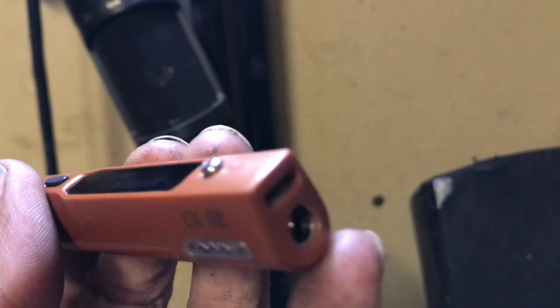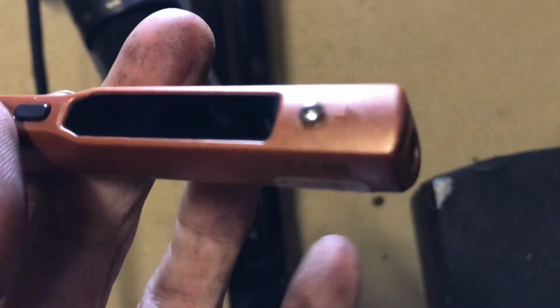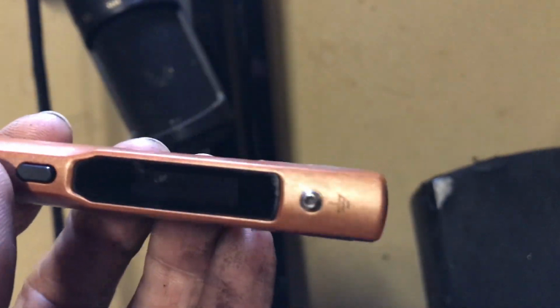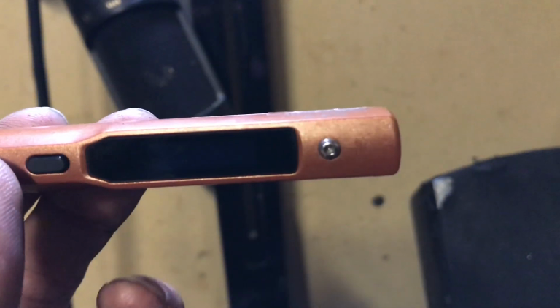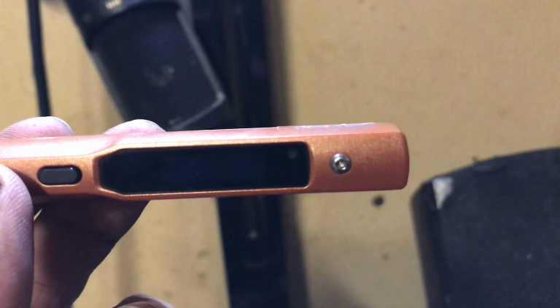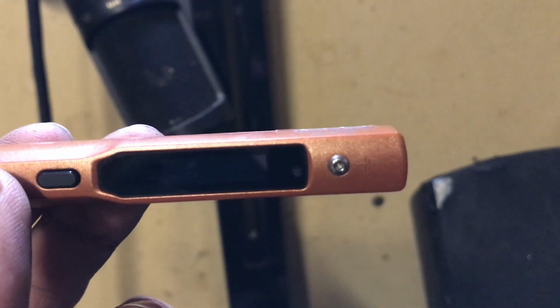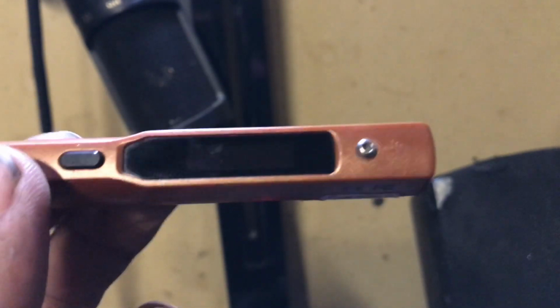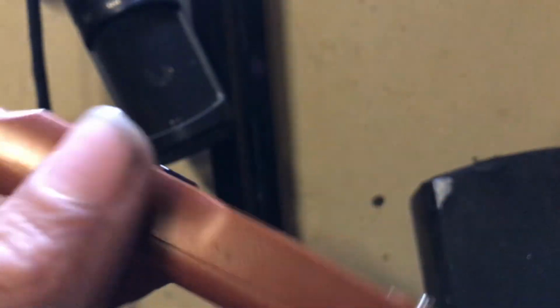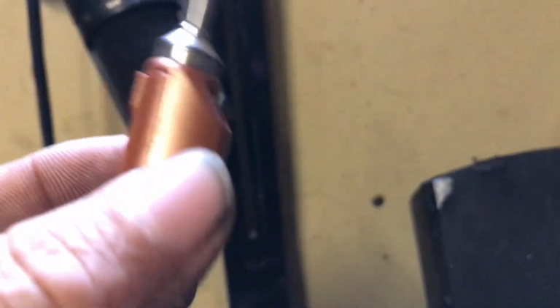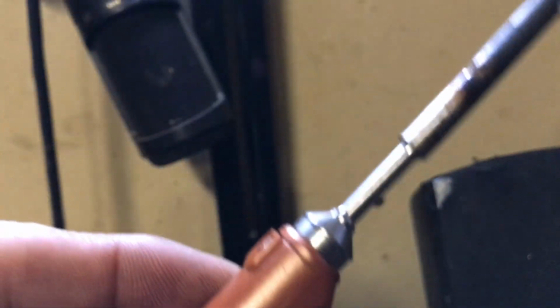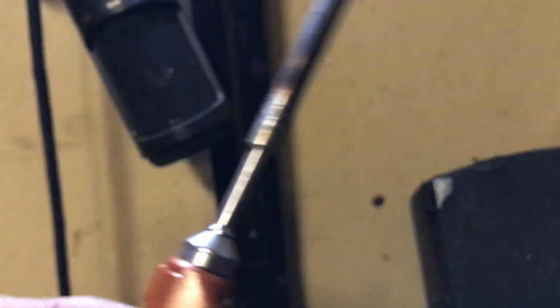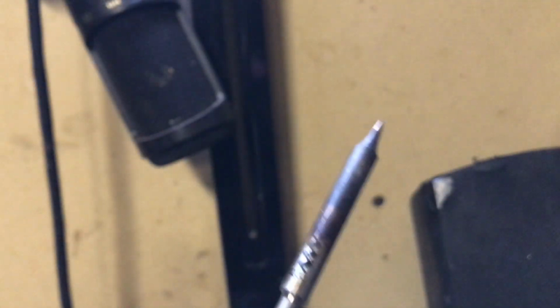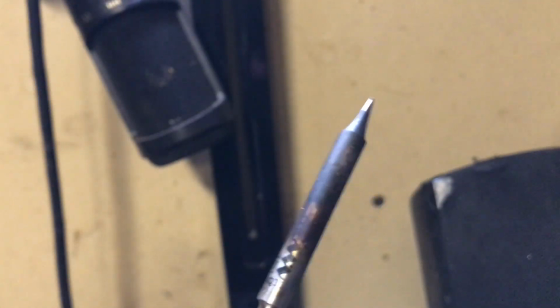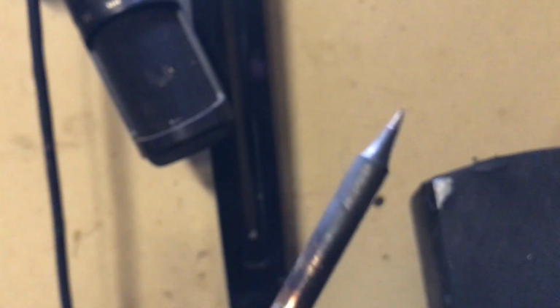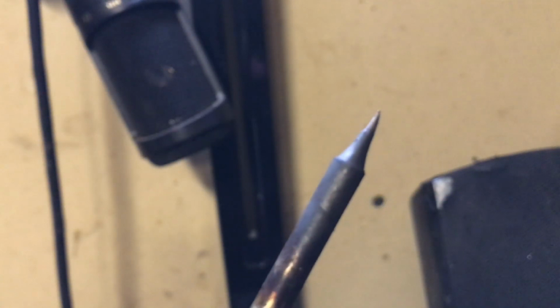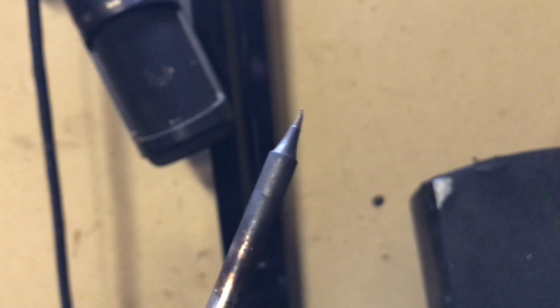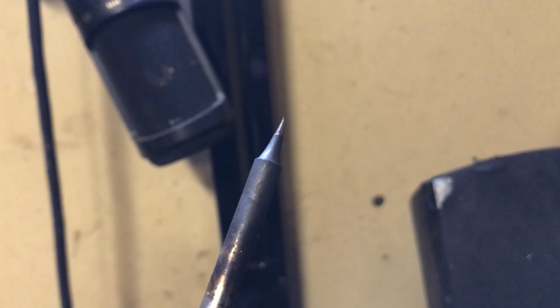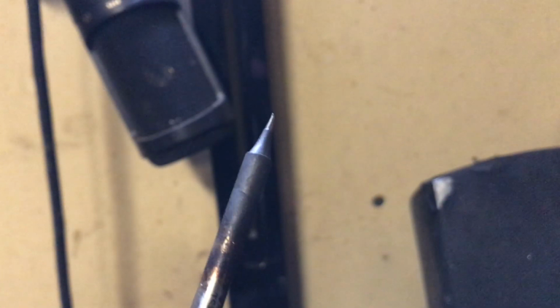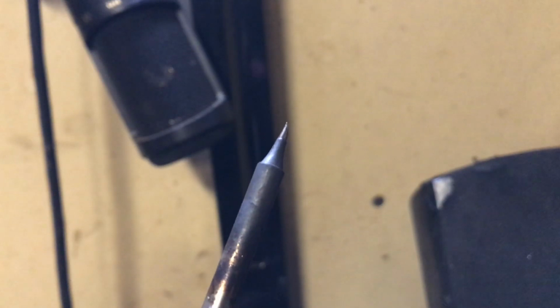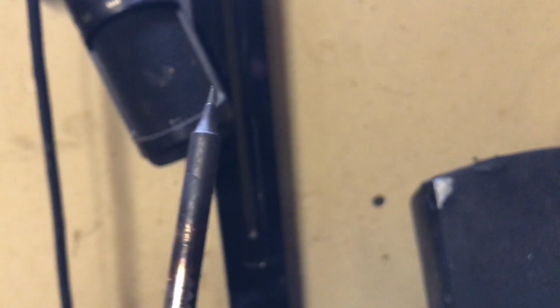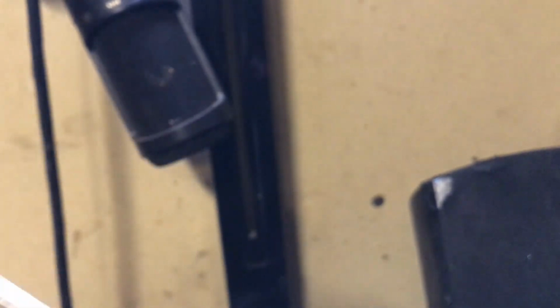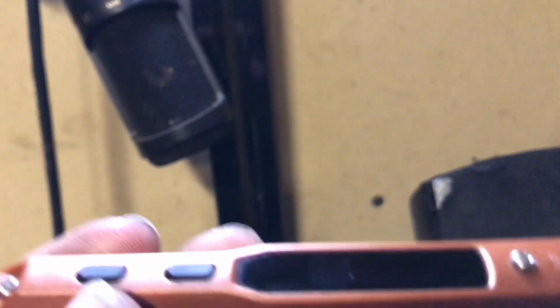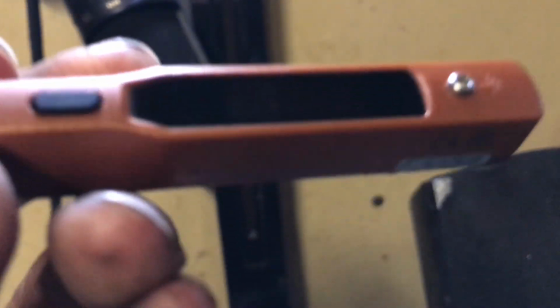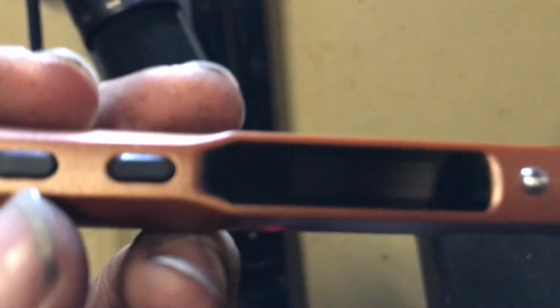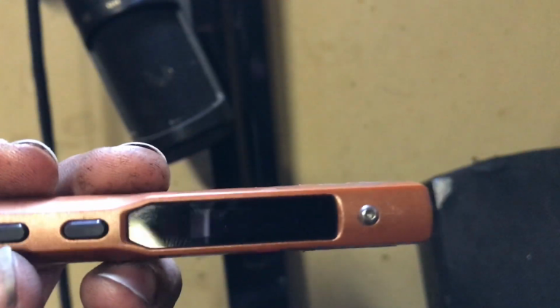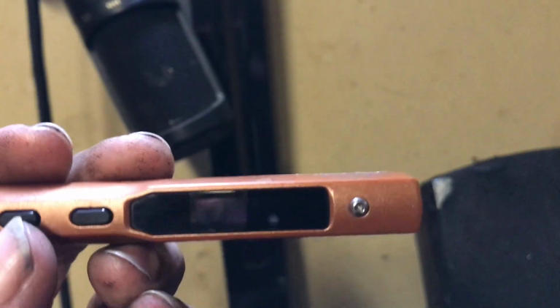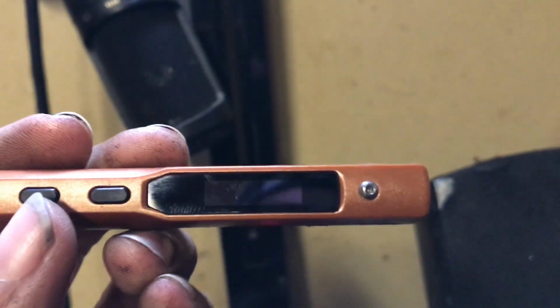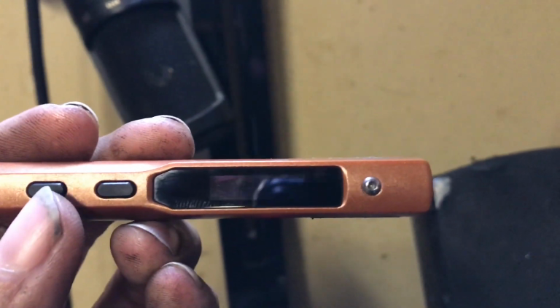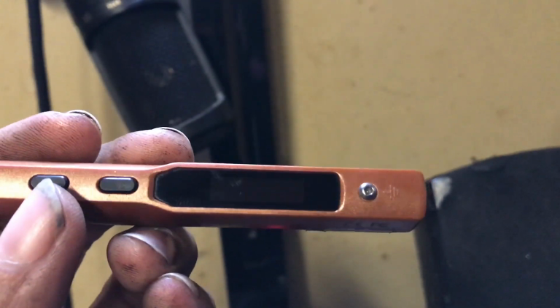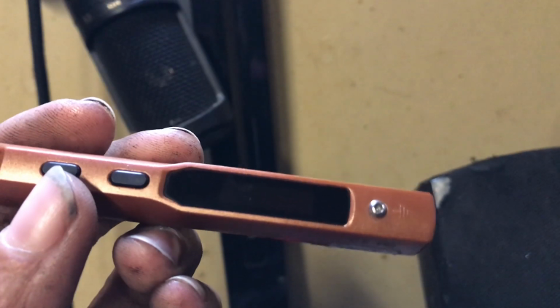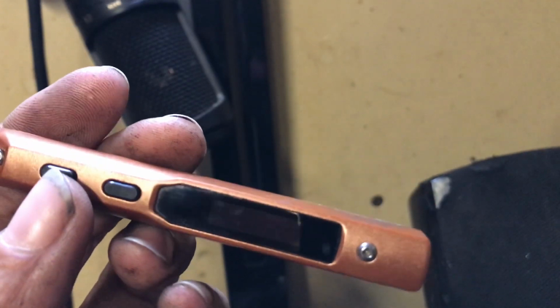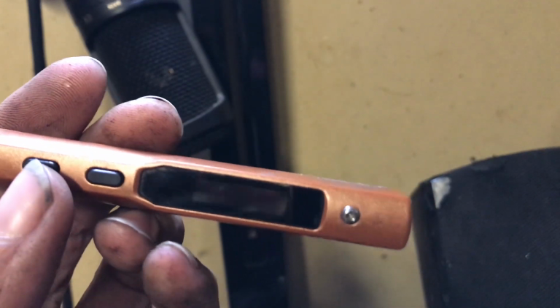You can take that thing anywhere and solder, and it's better than the gas butane type portable soldering iron. I just thought I'd do a quick video on it.